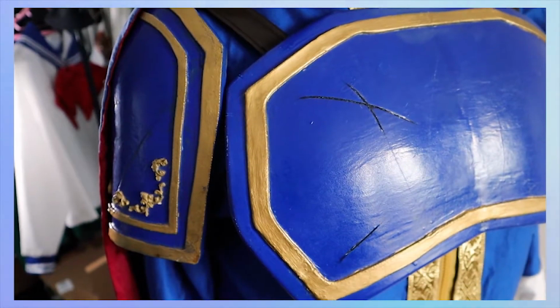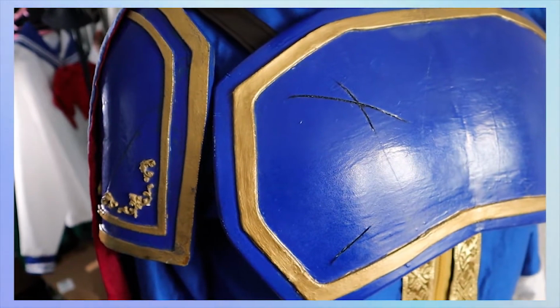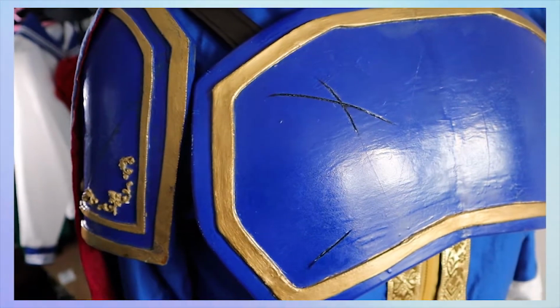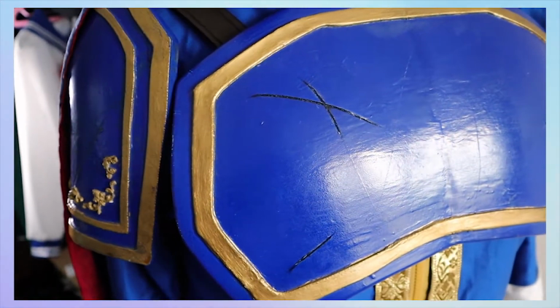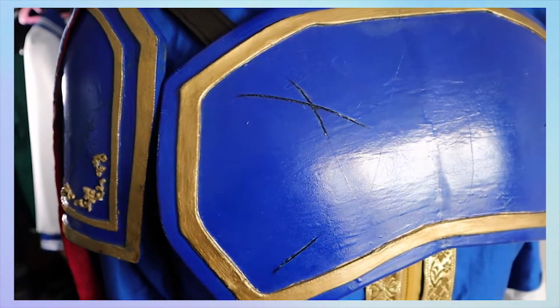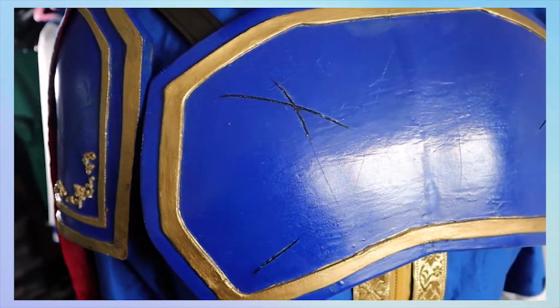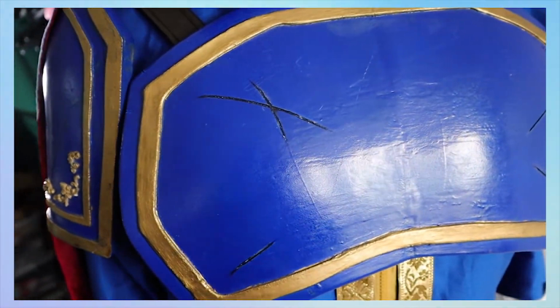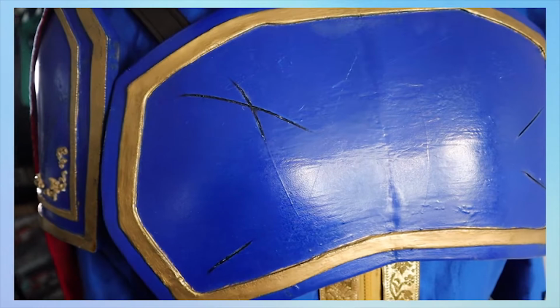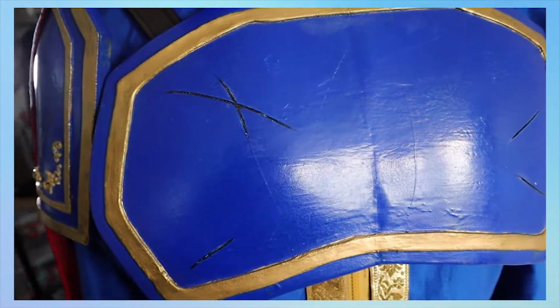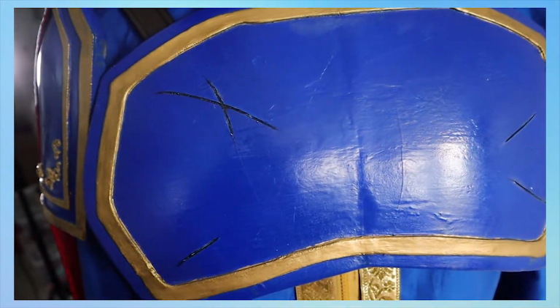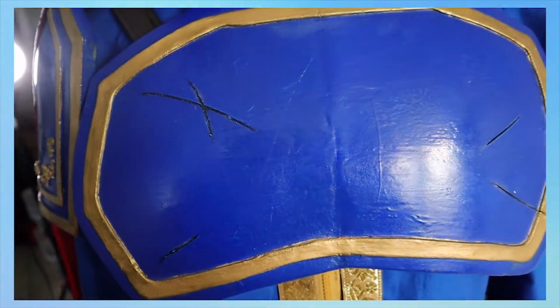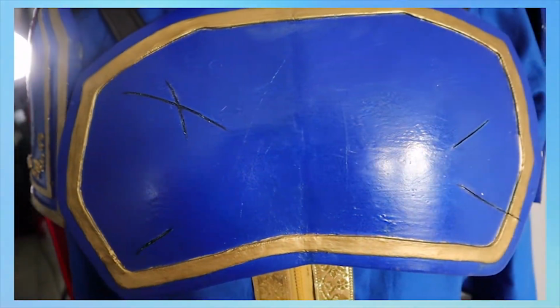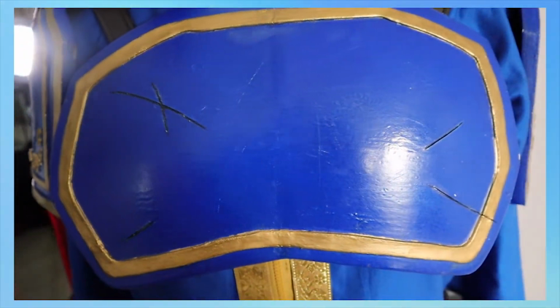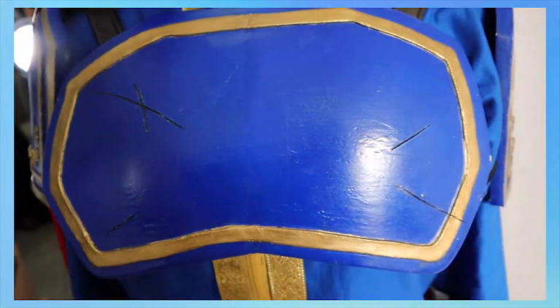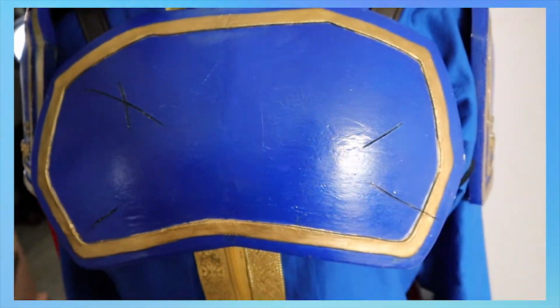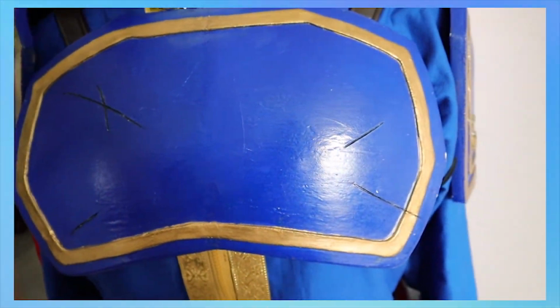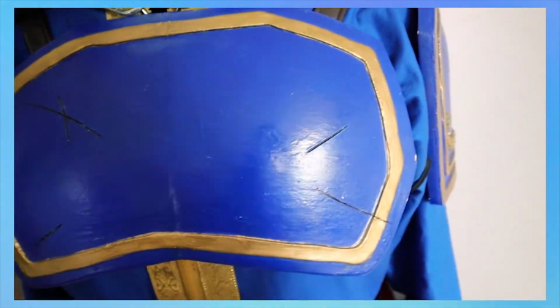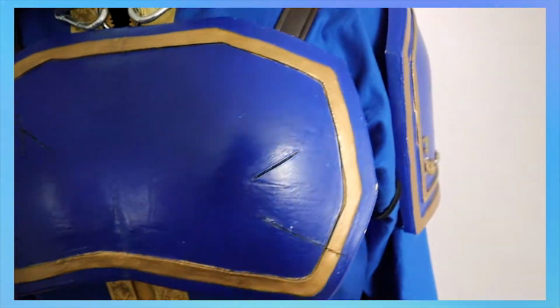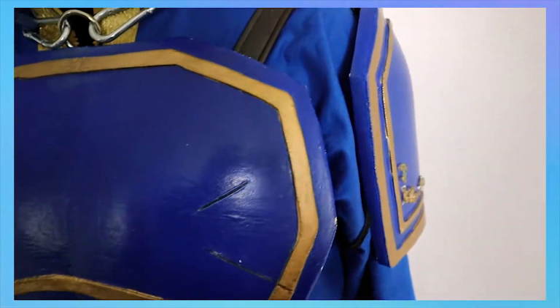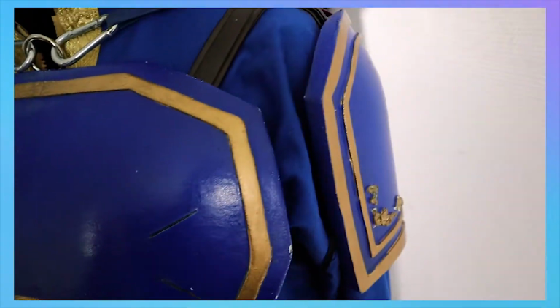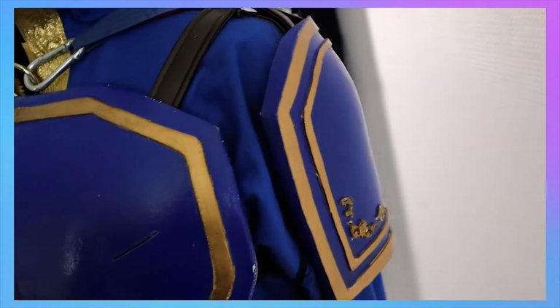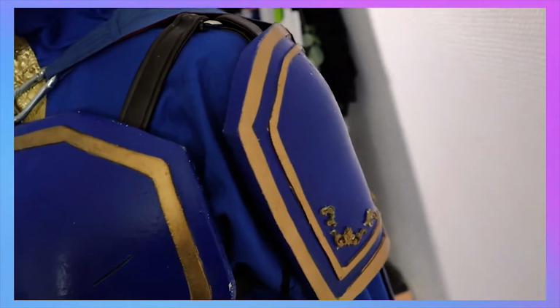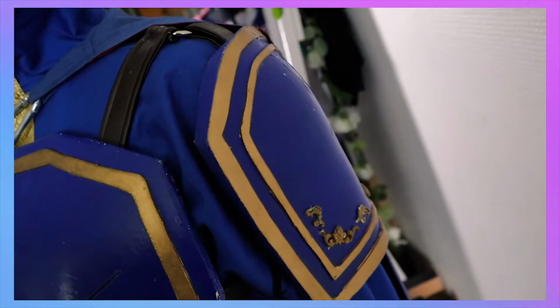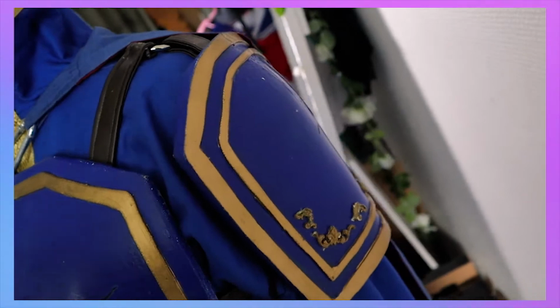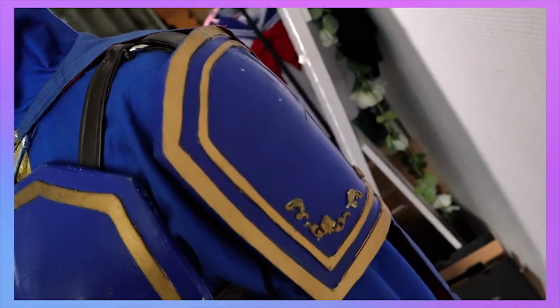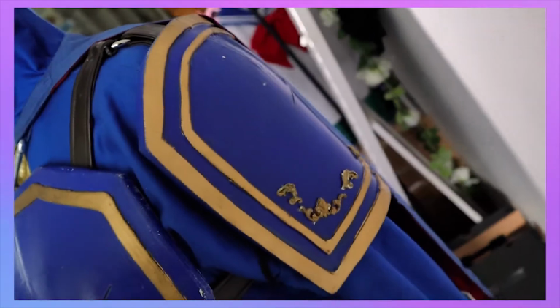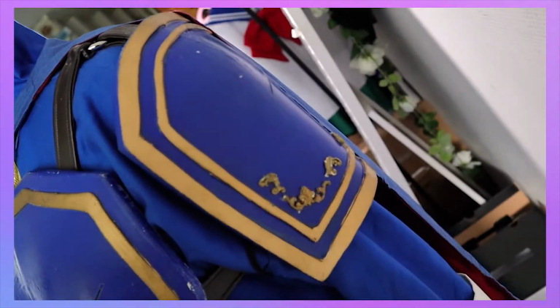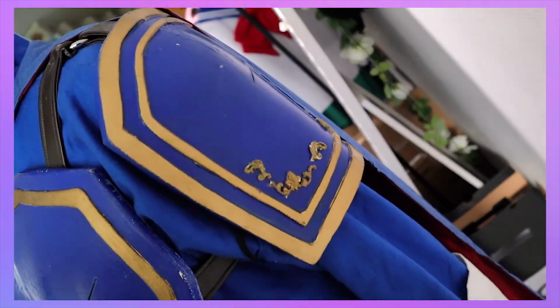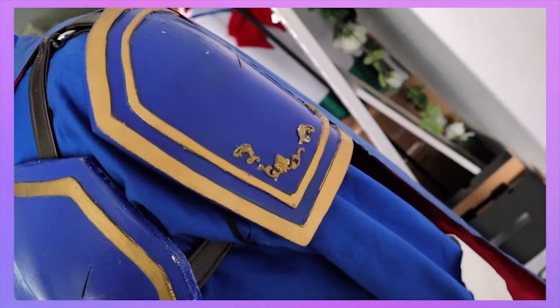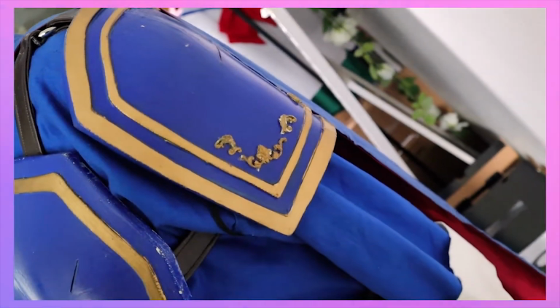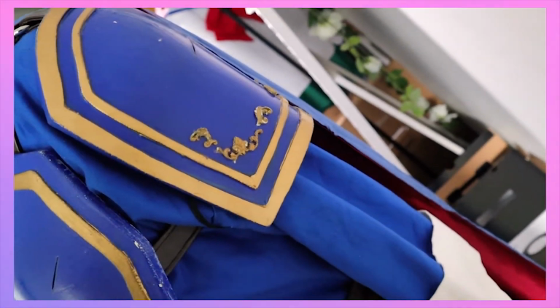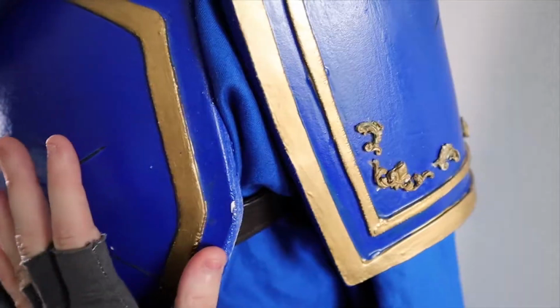It was also the first time making armour like this for the shoulder pad. It got a lot of ripped paint and all of that, but I'm gonna embrace it as battle damage.